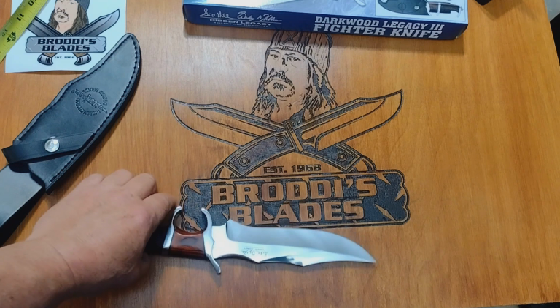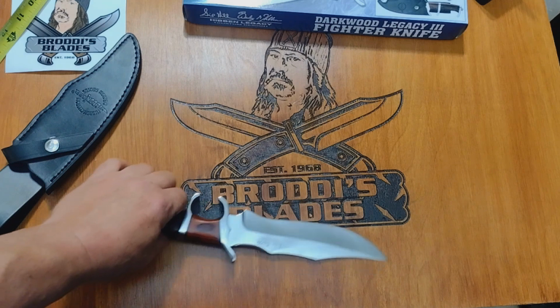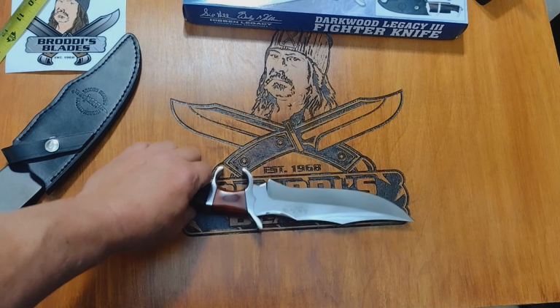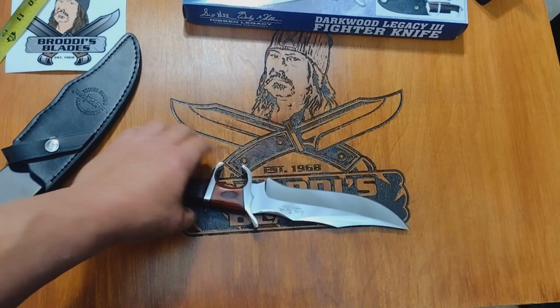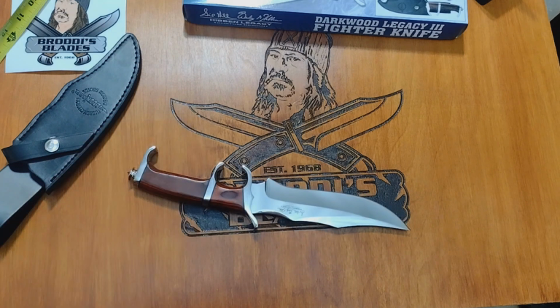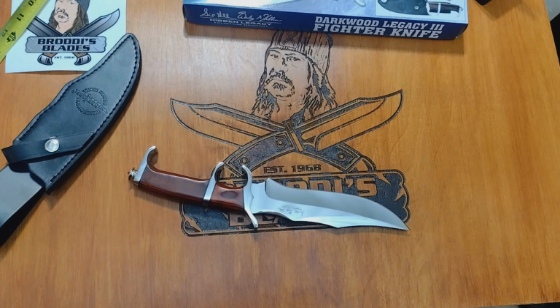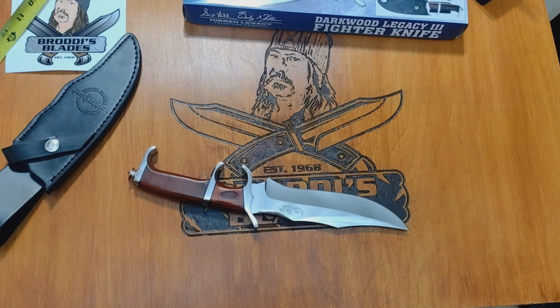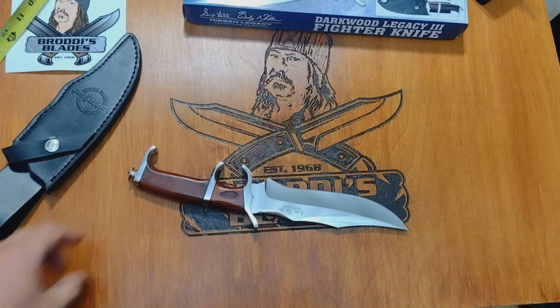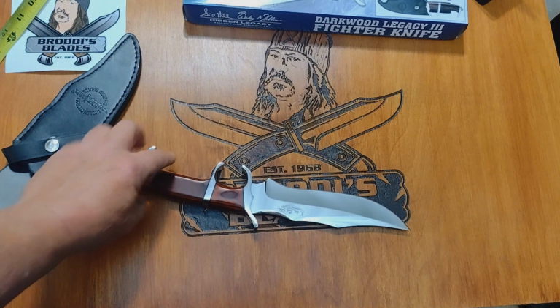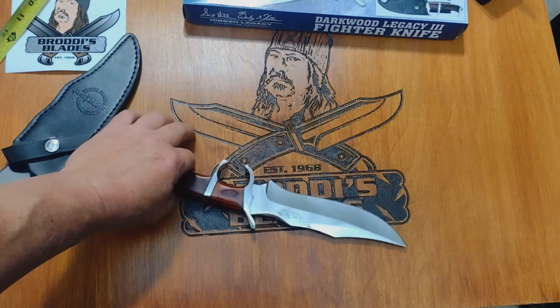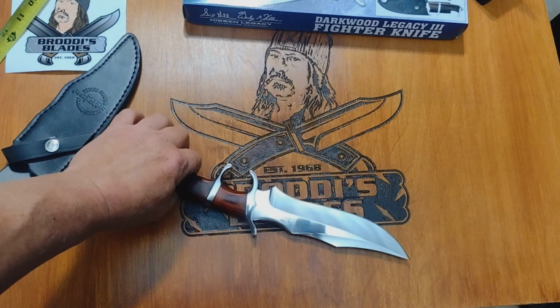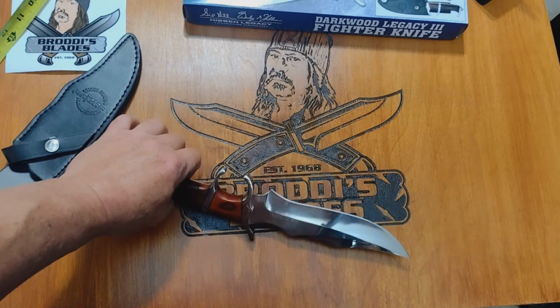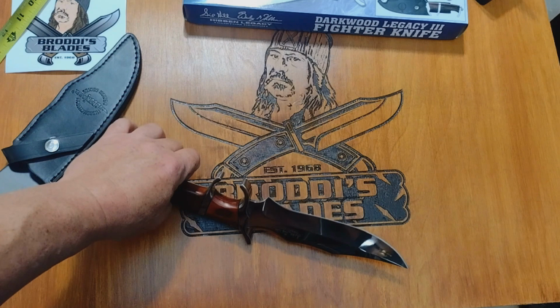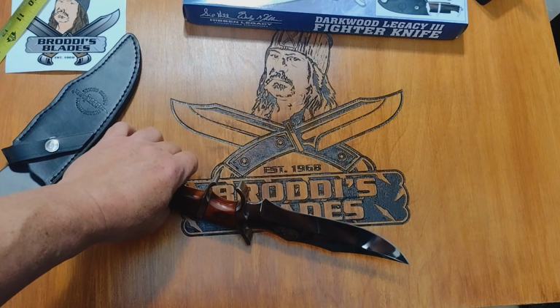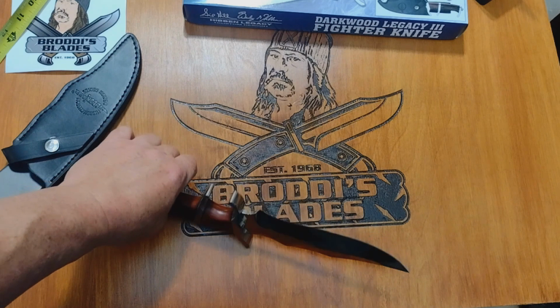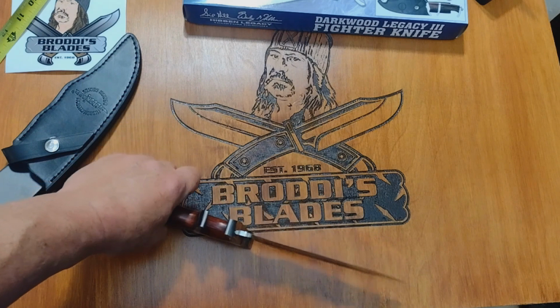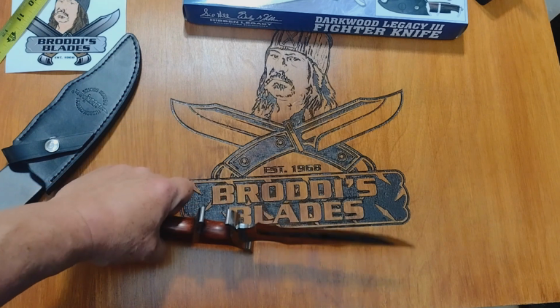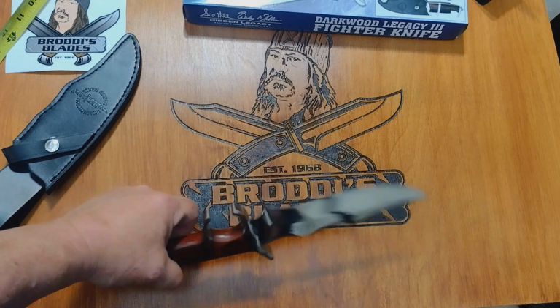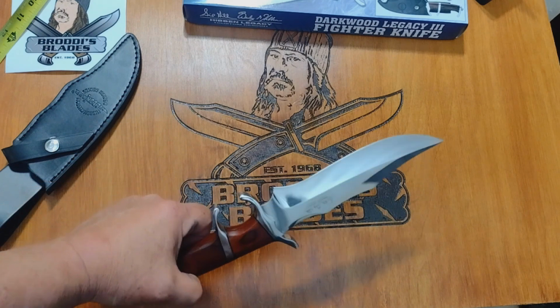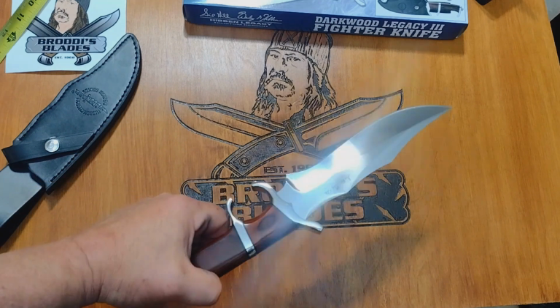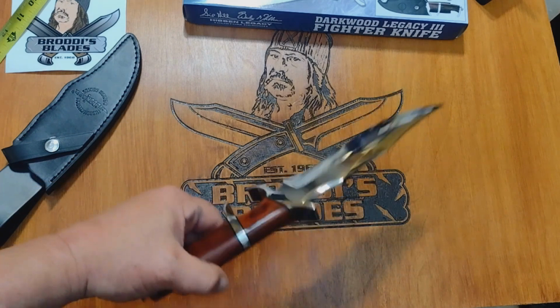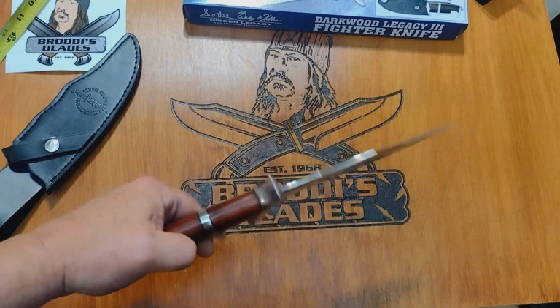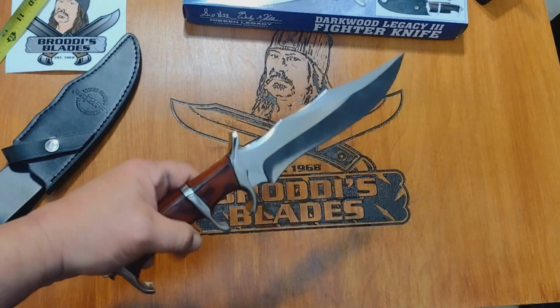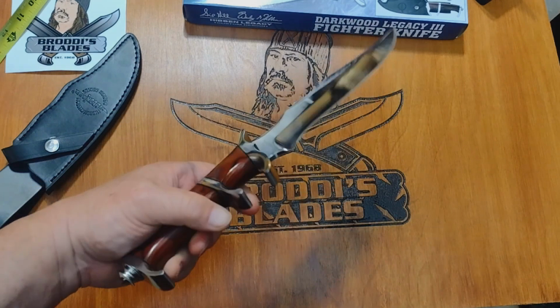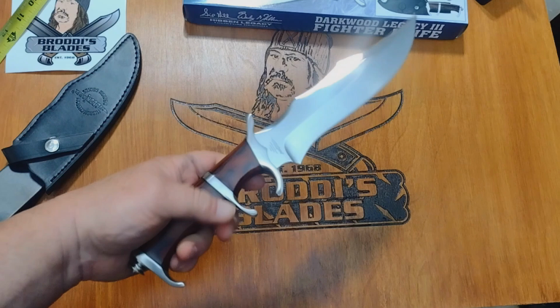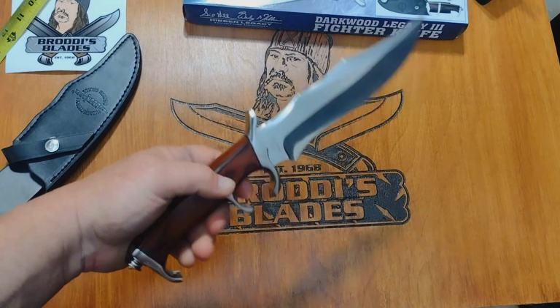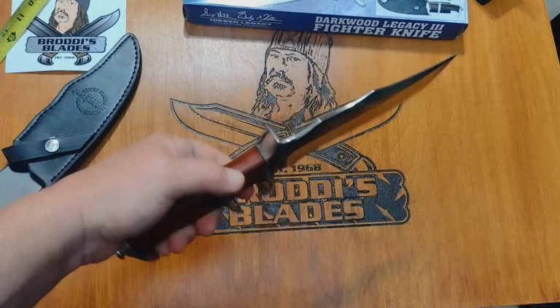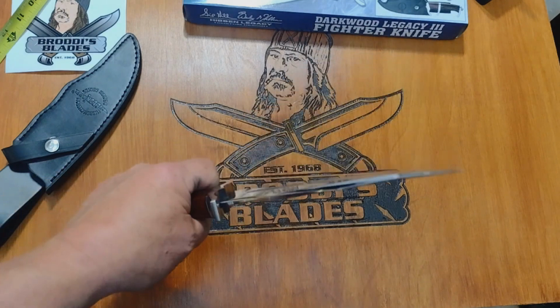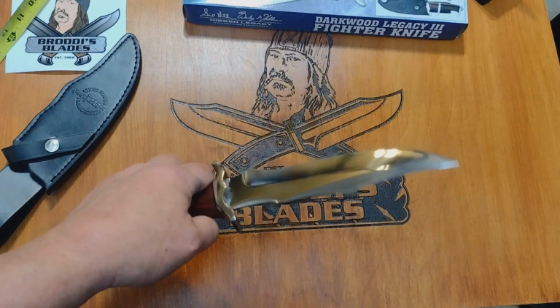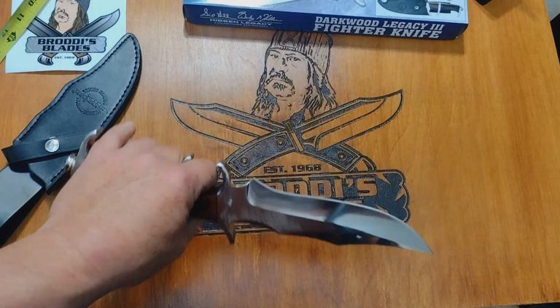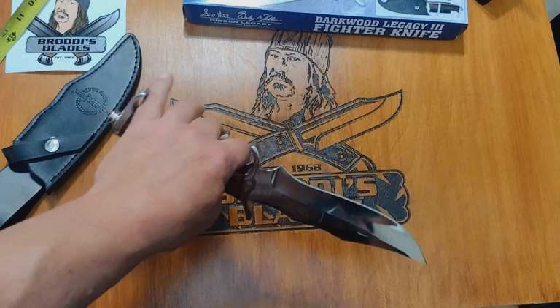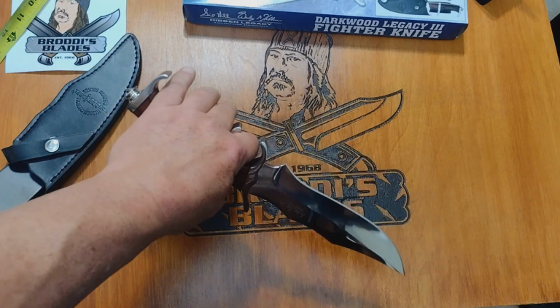I do like the bloodwood version better. I've been trying to collect all the bloodwoods I can, because I believe one day they're going to say they're not making them anymore, and everybody's gonna be like 'oh yeah, I got one for twice the money.'